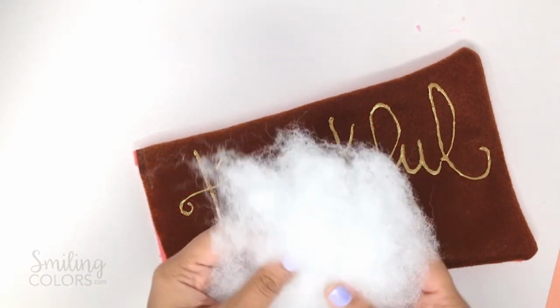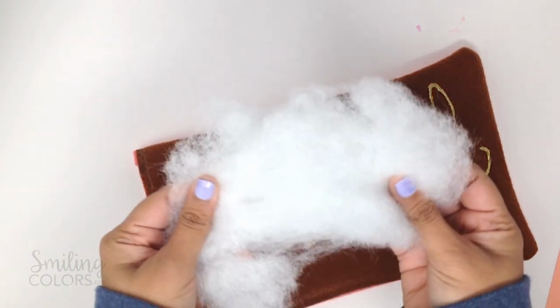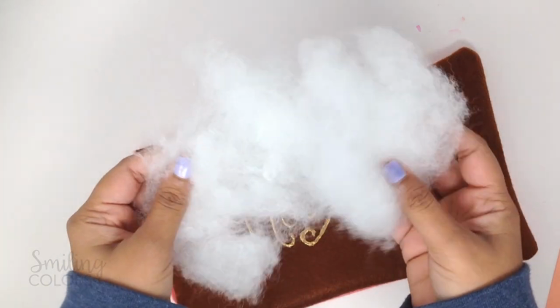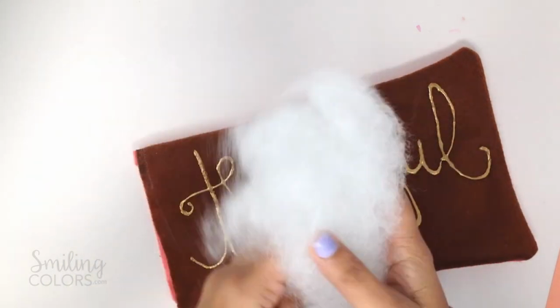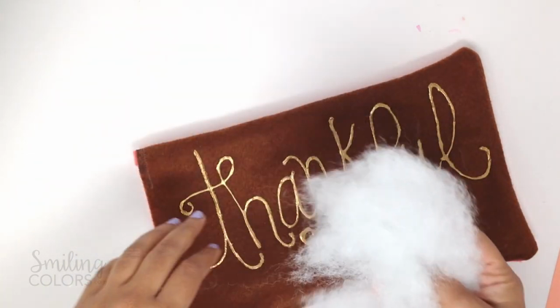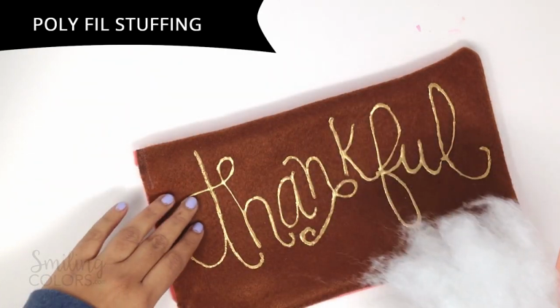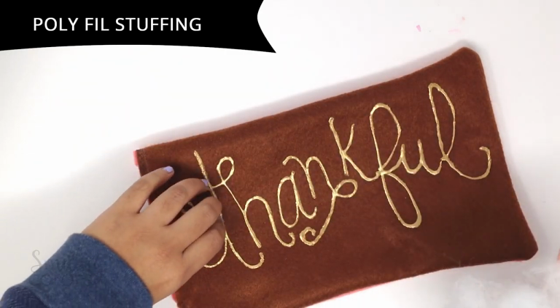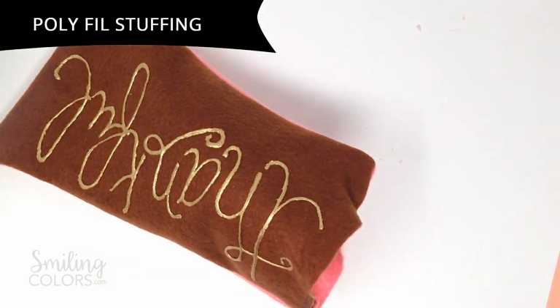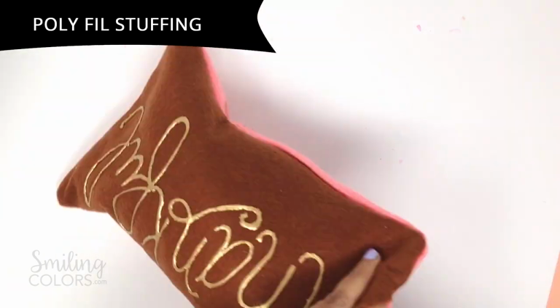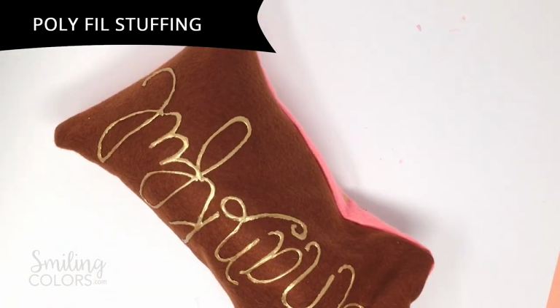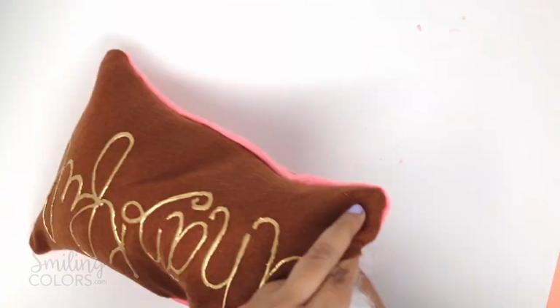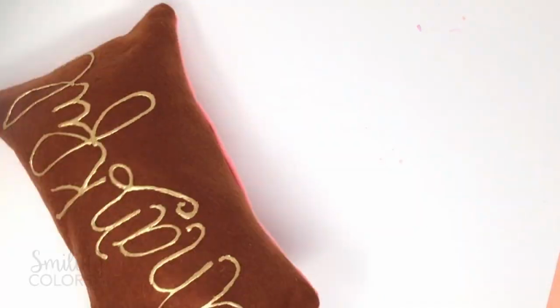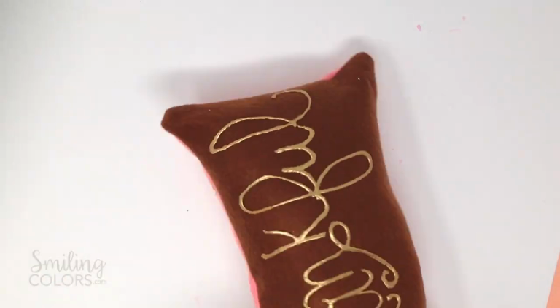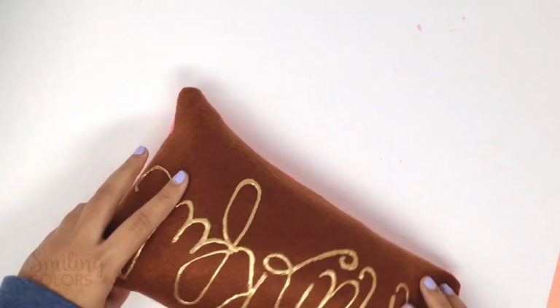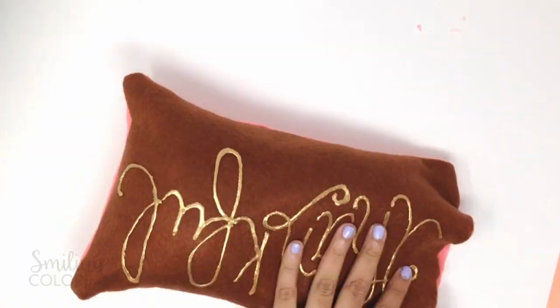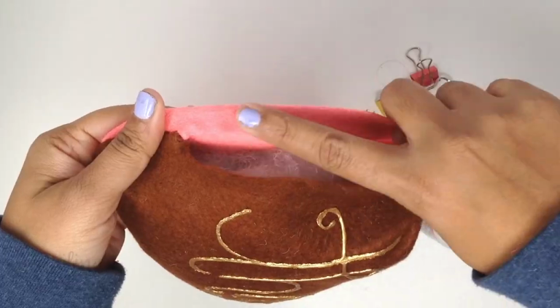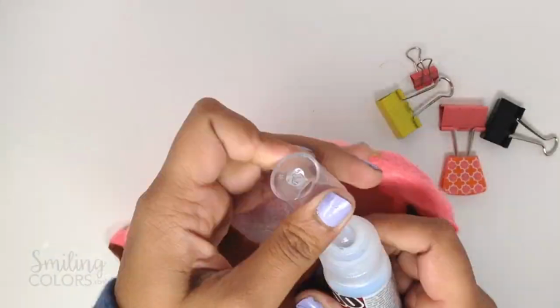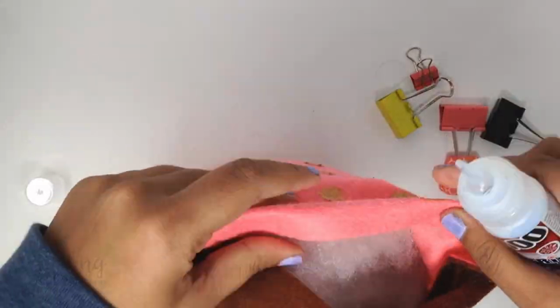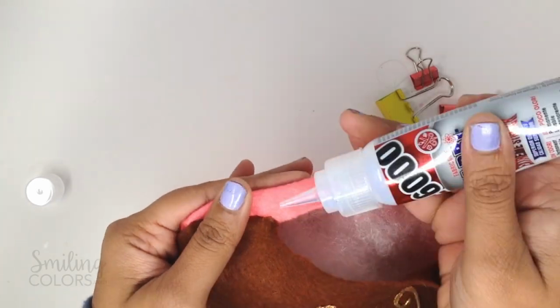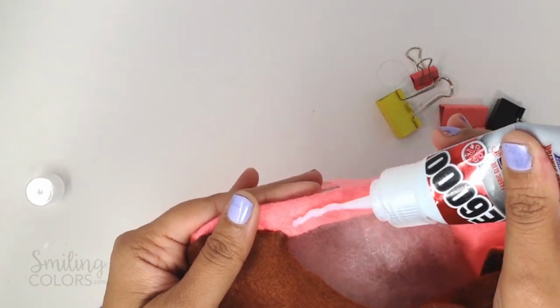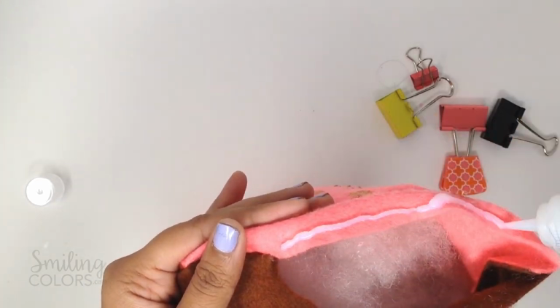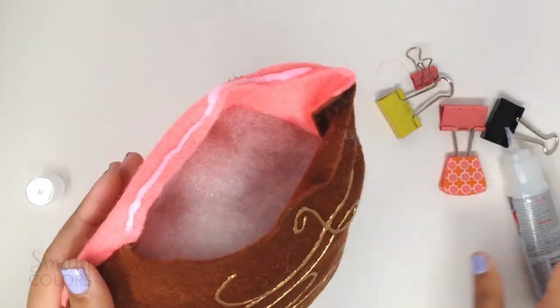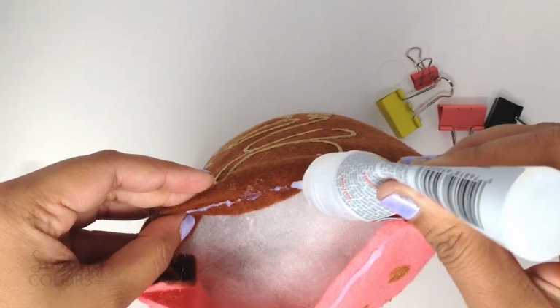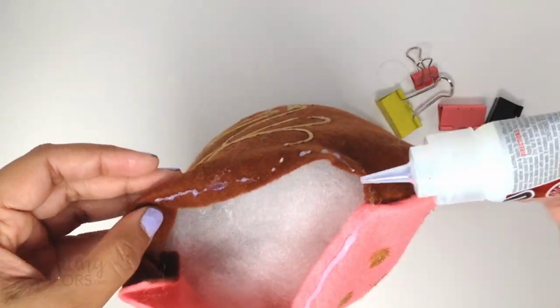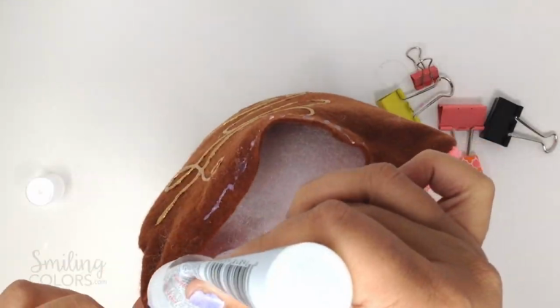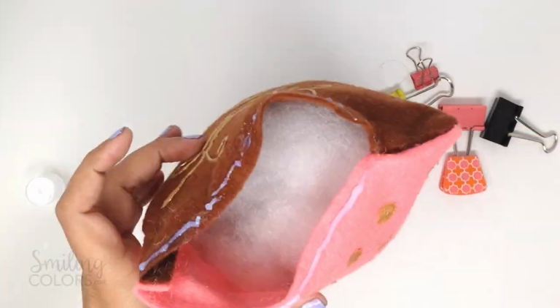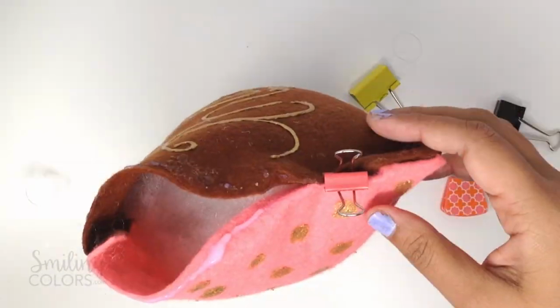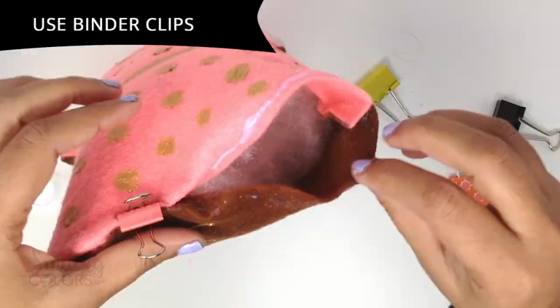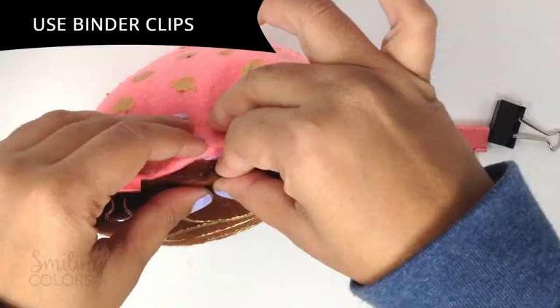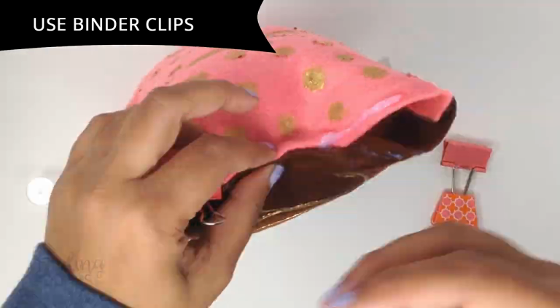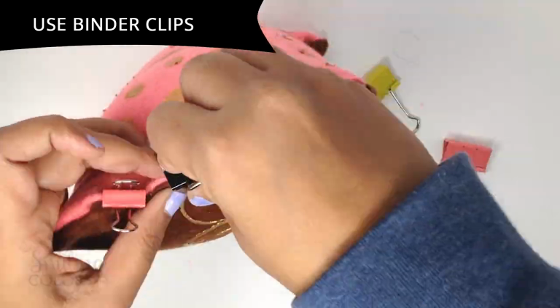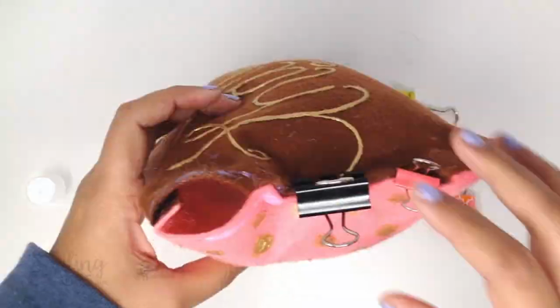Now to quickly finish the pillow off, add some polyfill stuffing — or anything else you have — to fill the pillow. Close the final seam with the fabric glue again, and you will need to hold the seams together with binder clips or something similar until the glue holds.